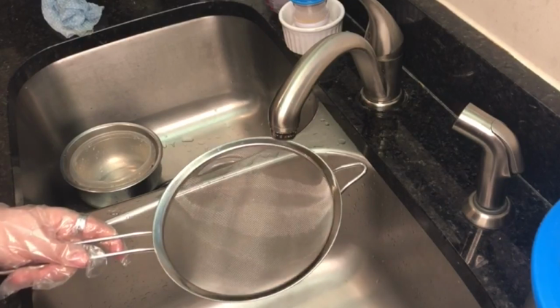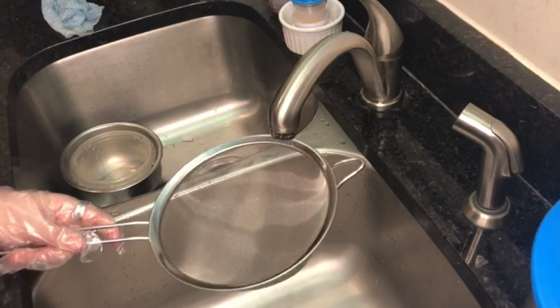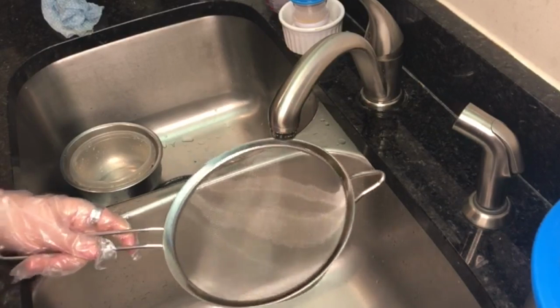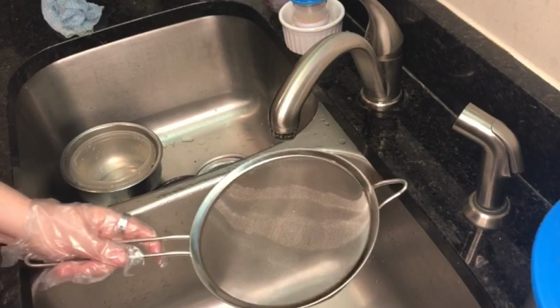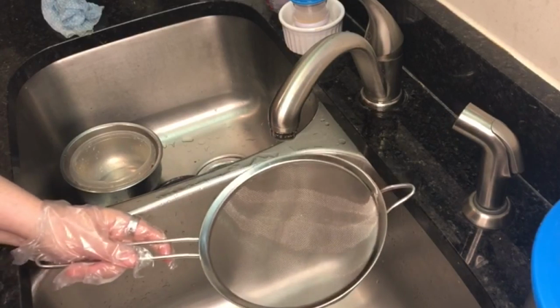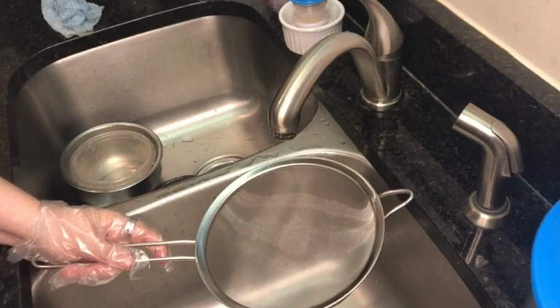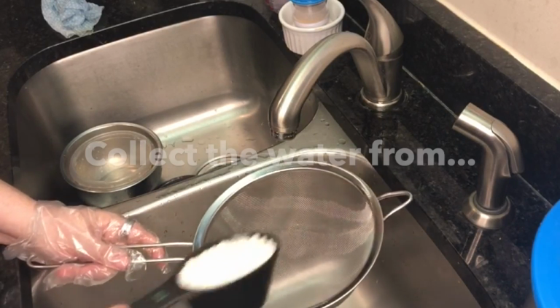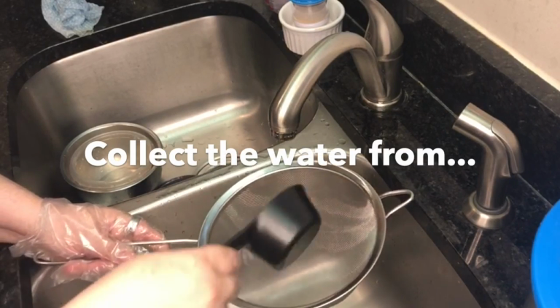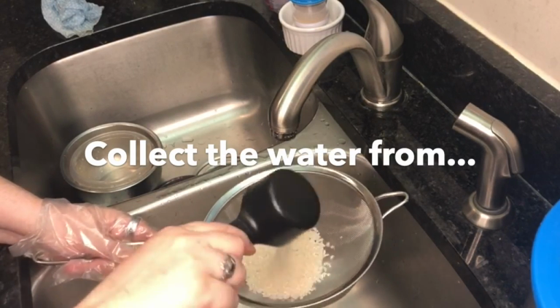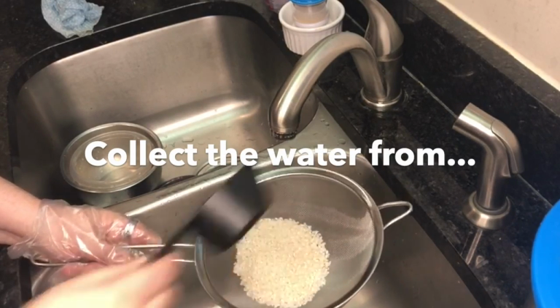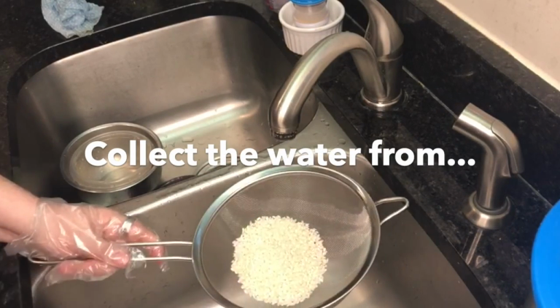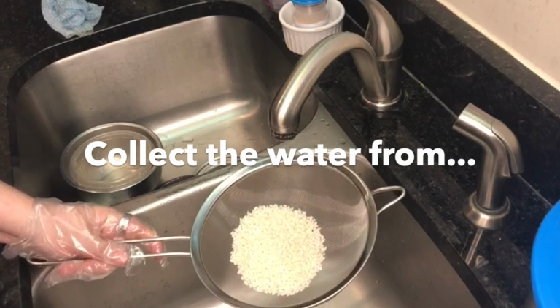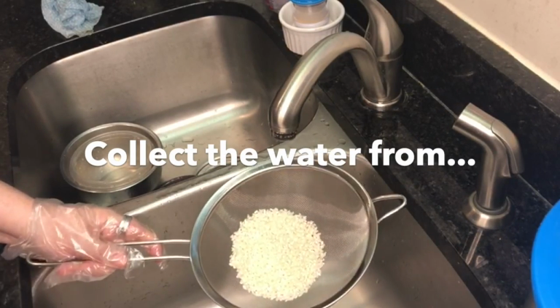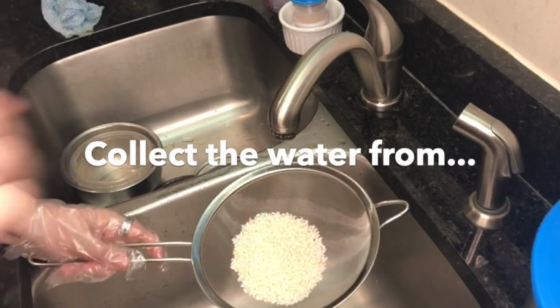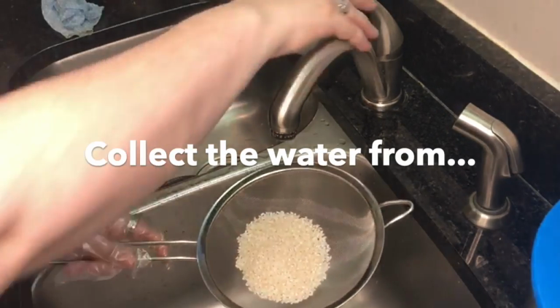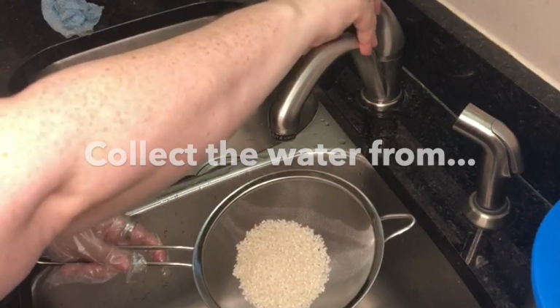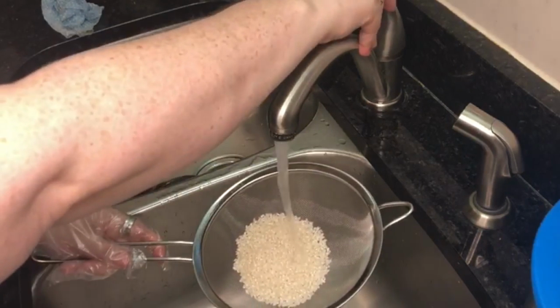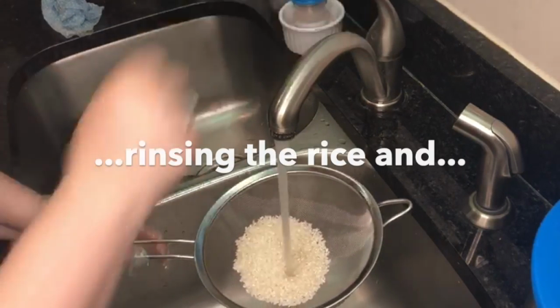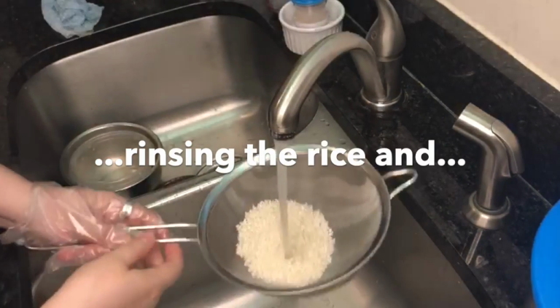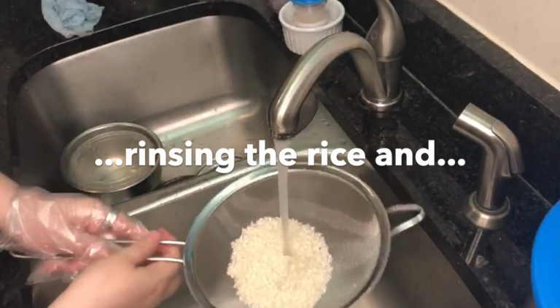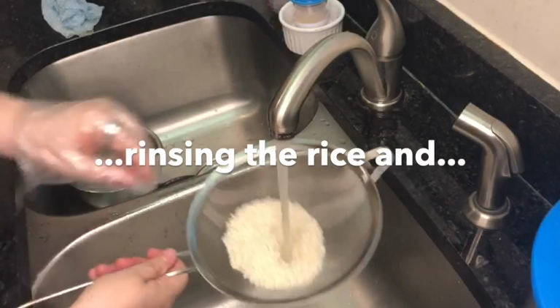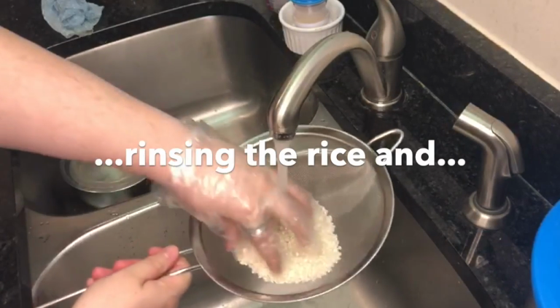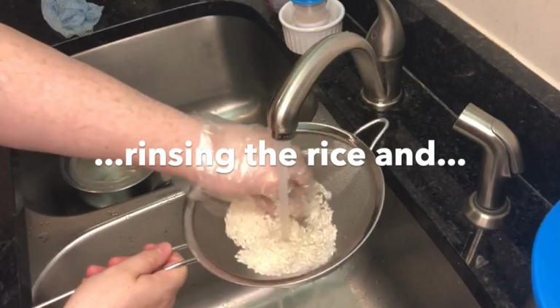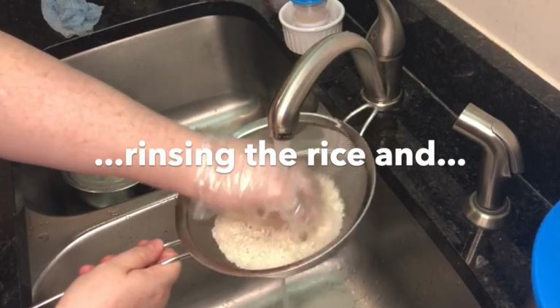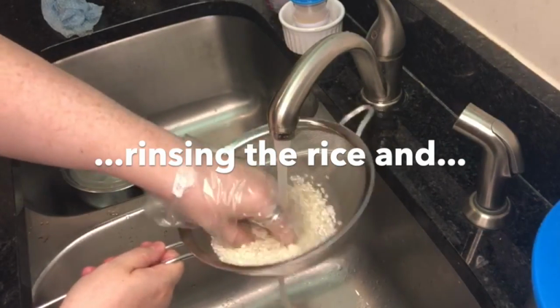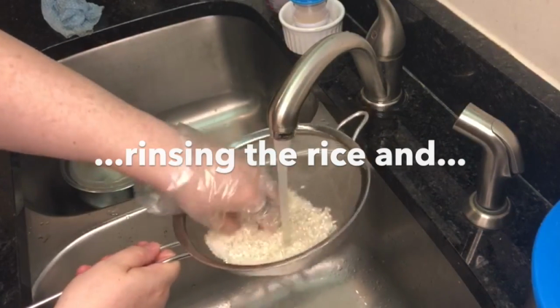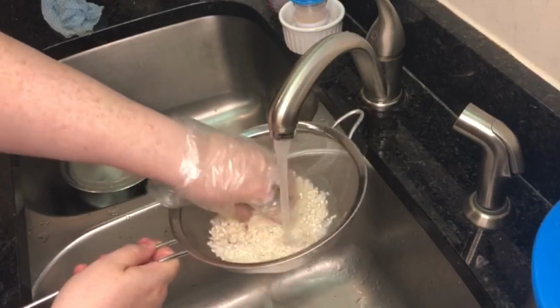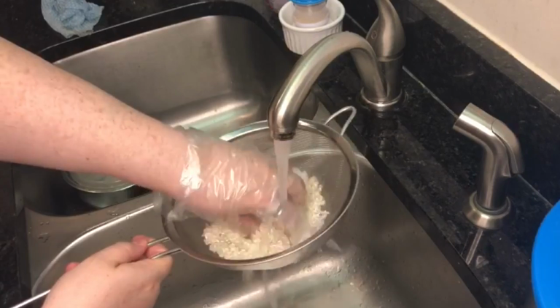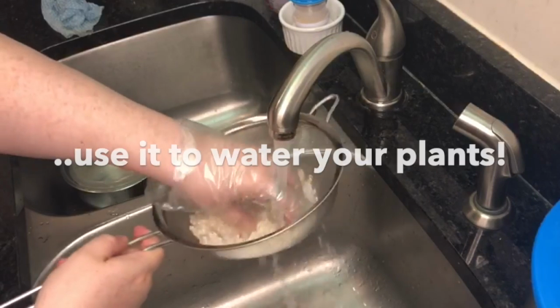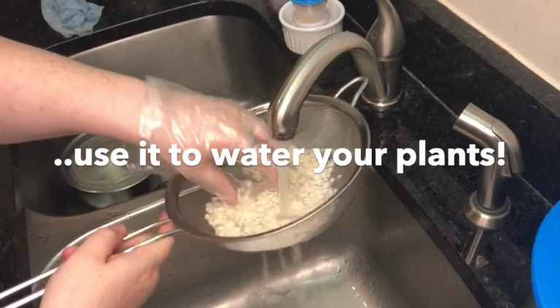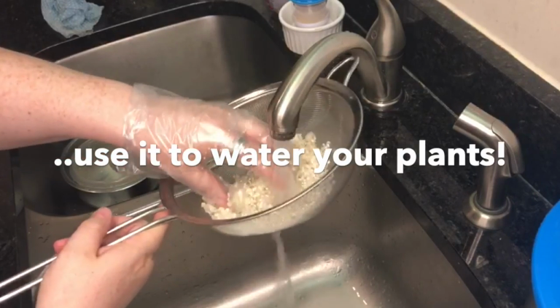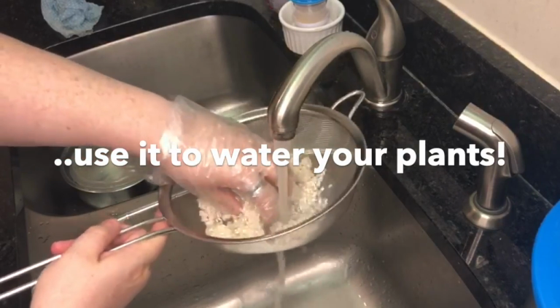The first thing we want to do is rinse off our rice. This will help get rid of some of the starchiness, so we want to rinse it until the water is clear. You can see it's kind of a milky white right now.